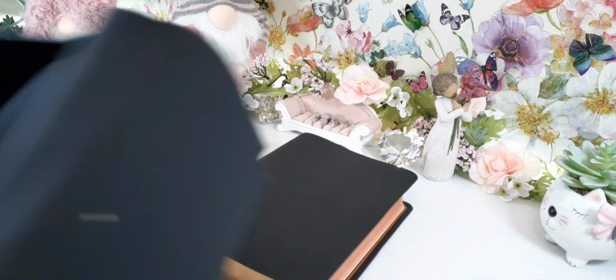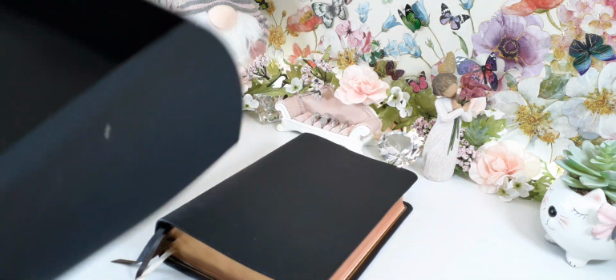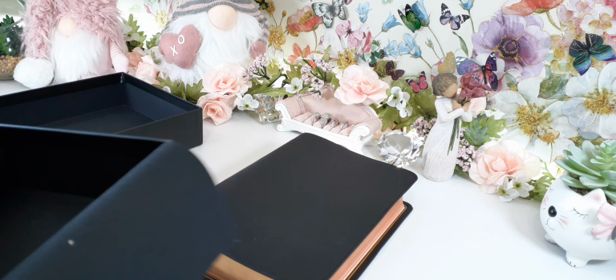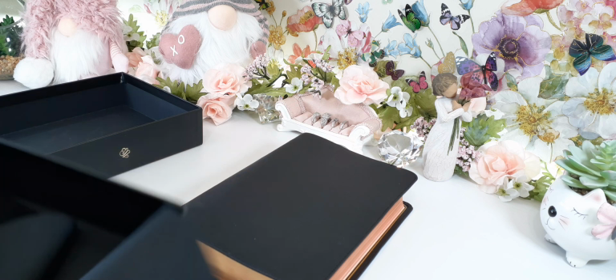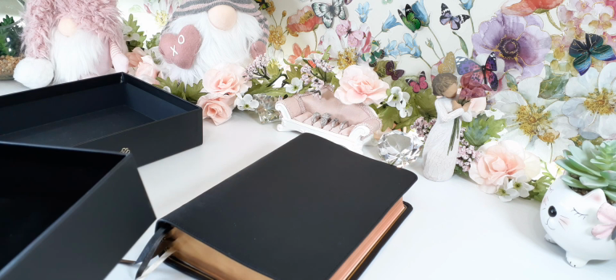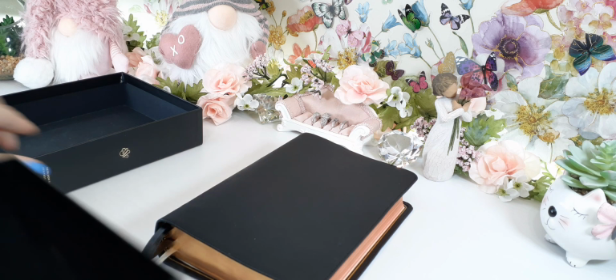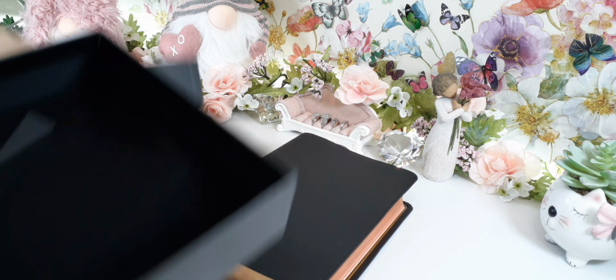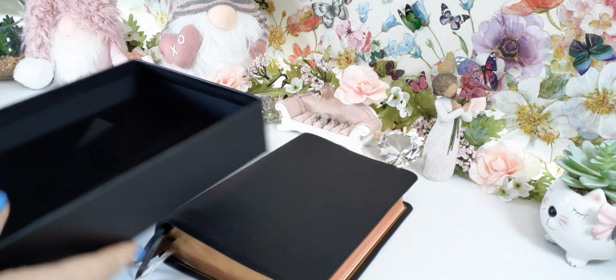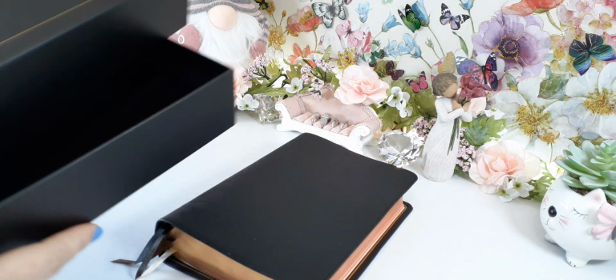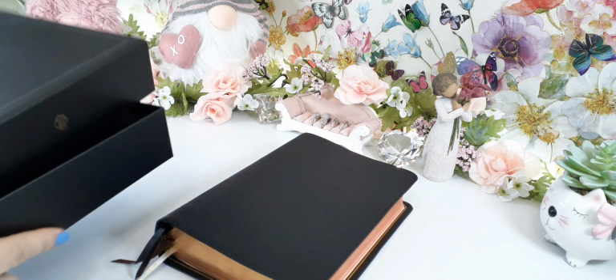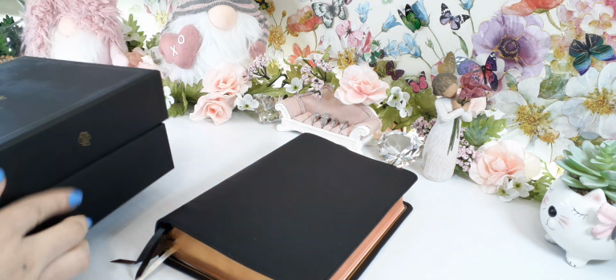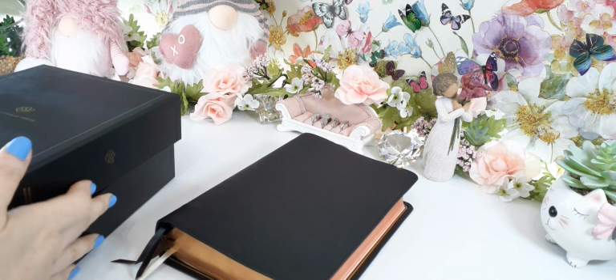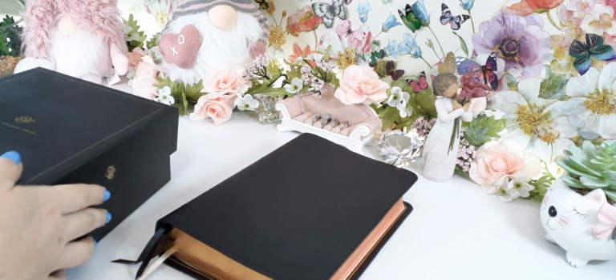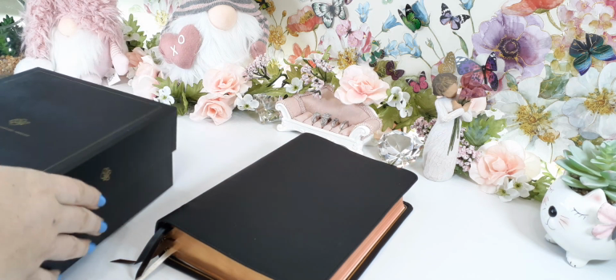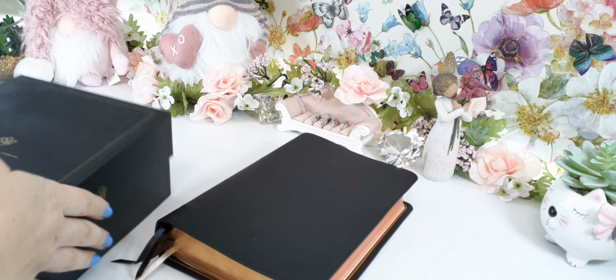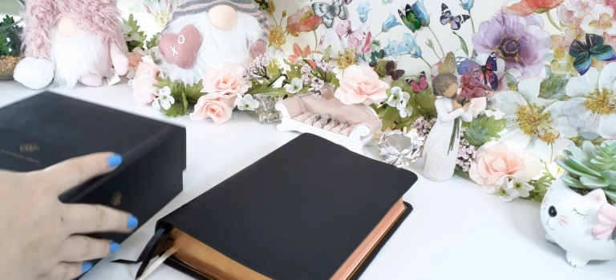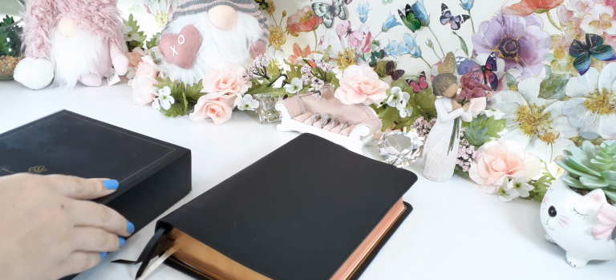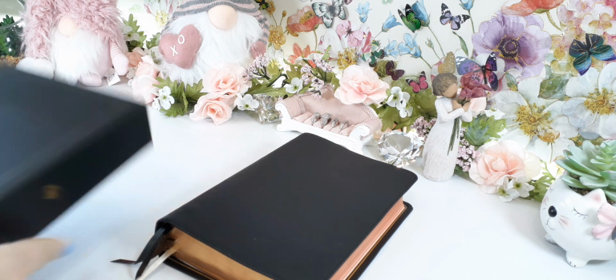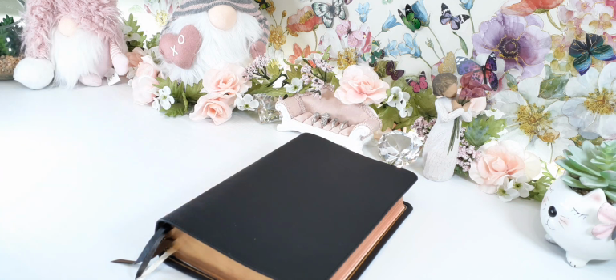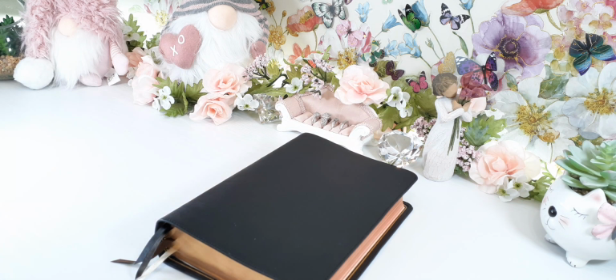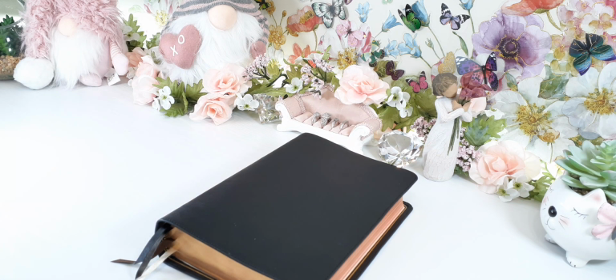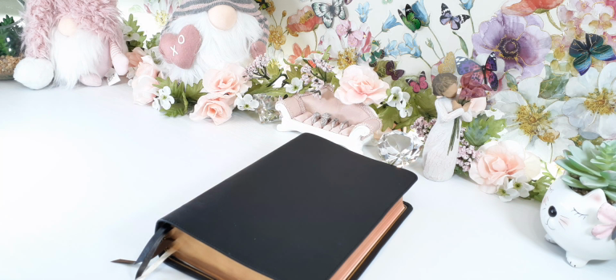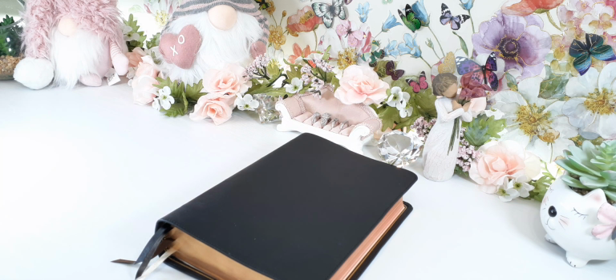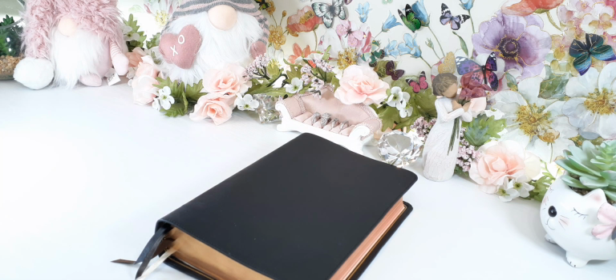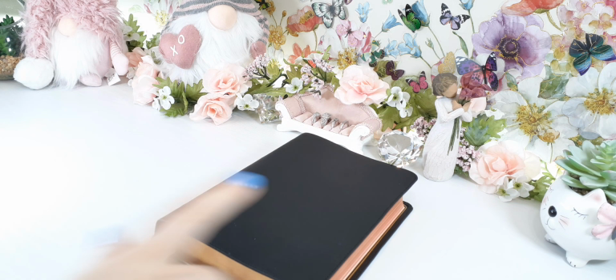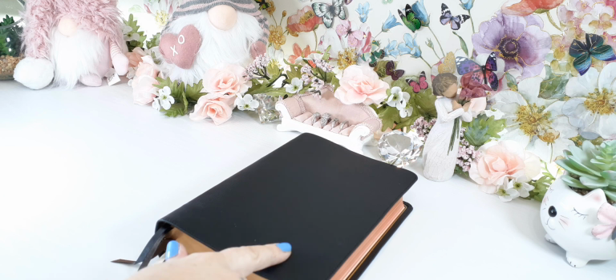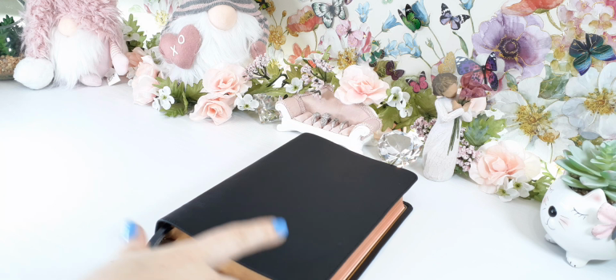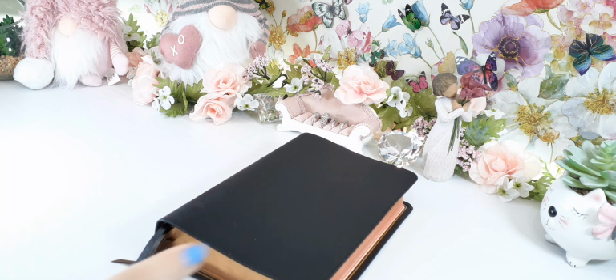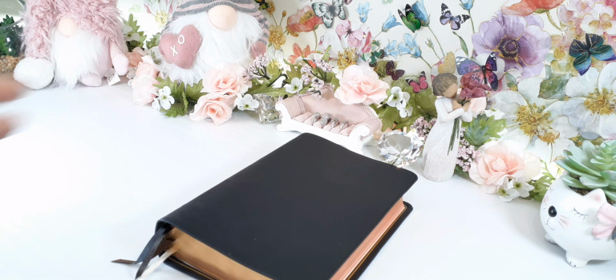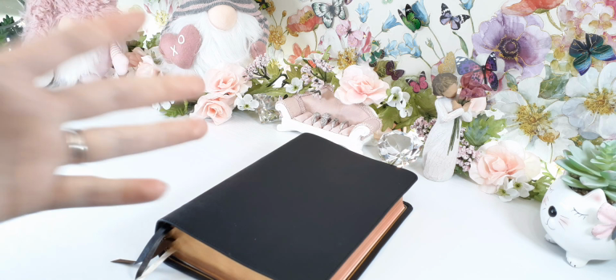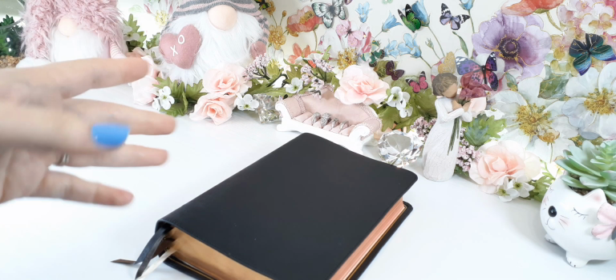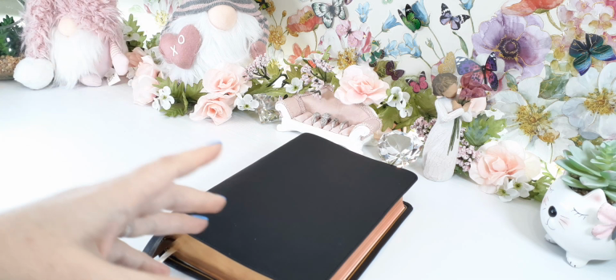I am going to show you how you will get this Bible and how one of these Bibles looks already used and loved.